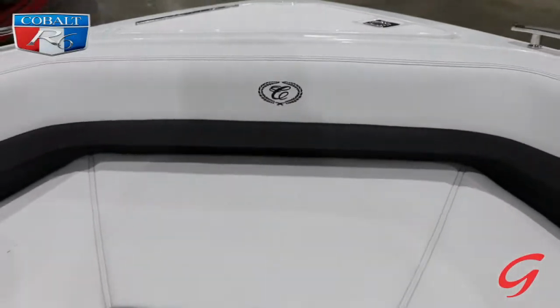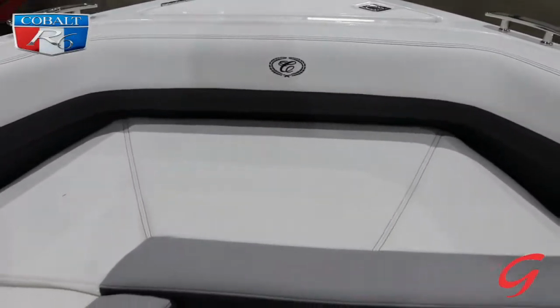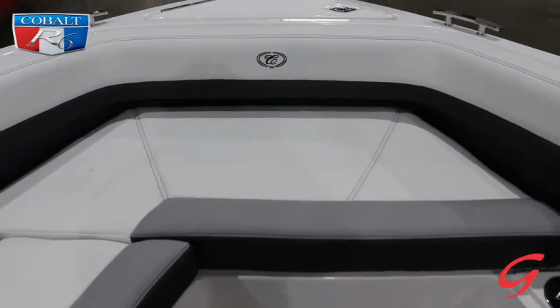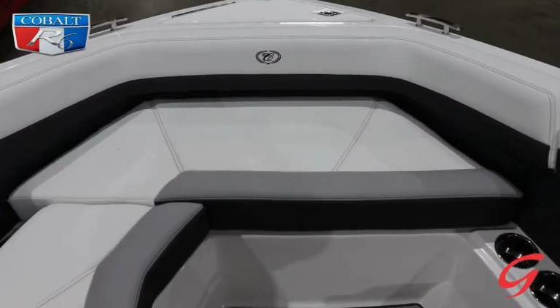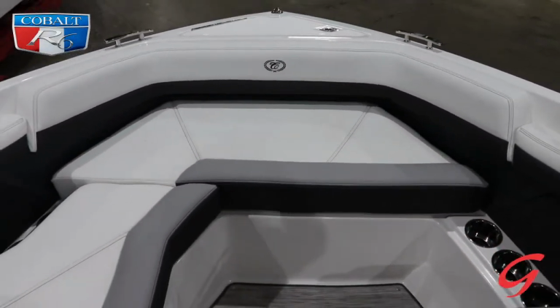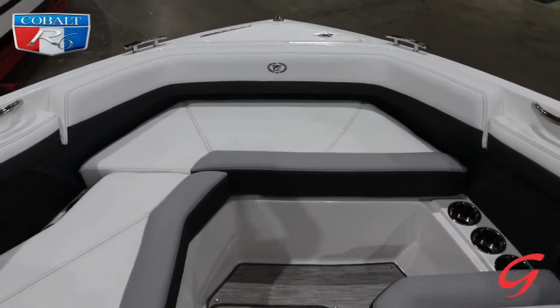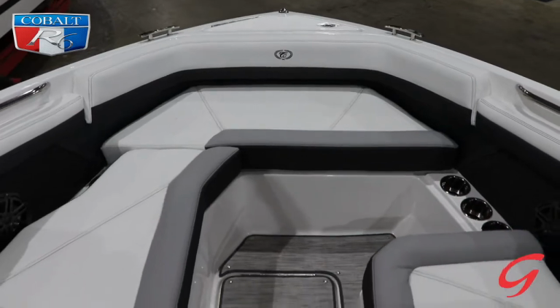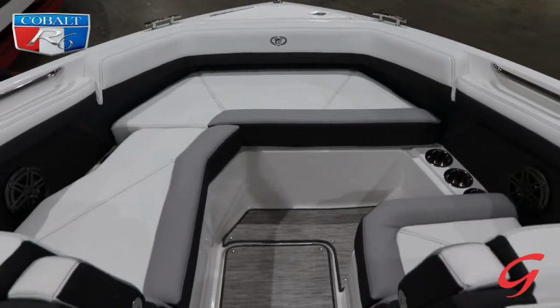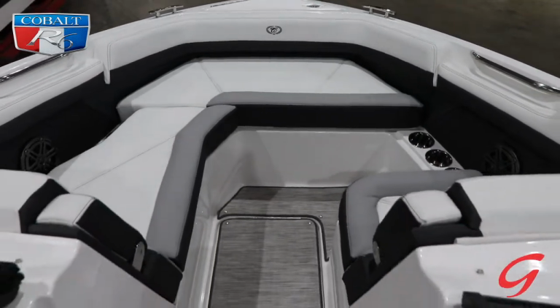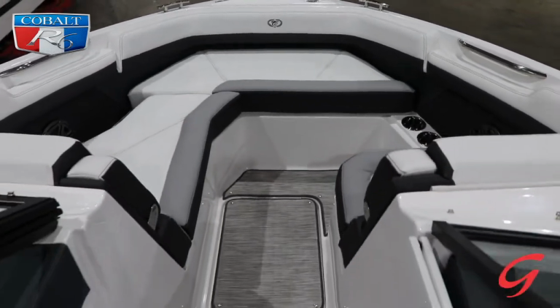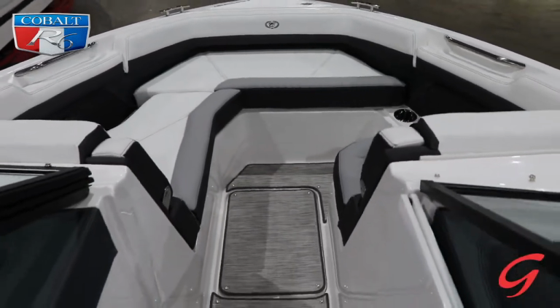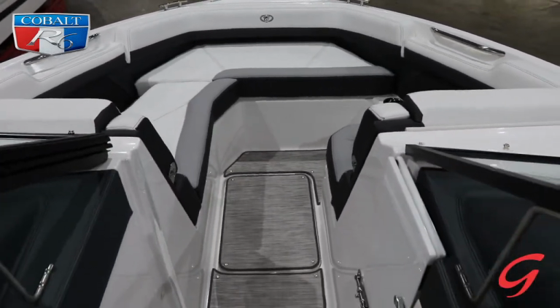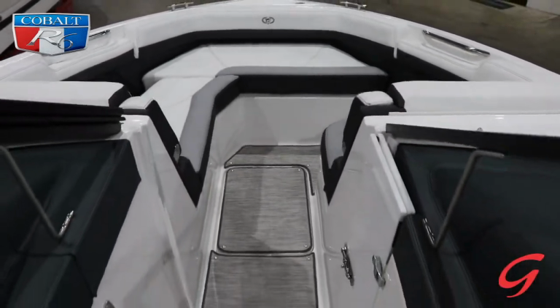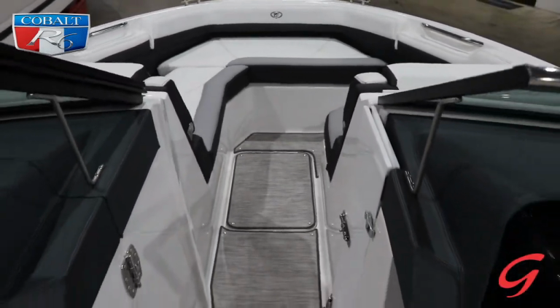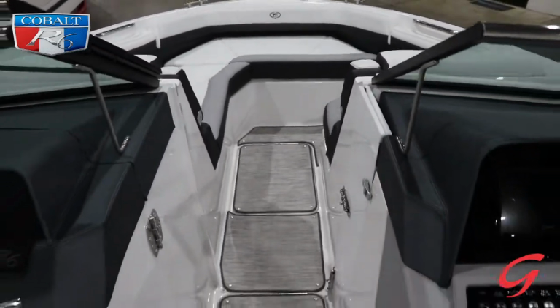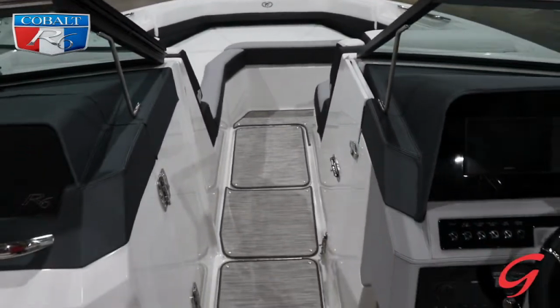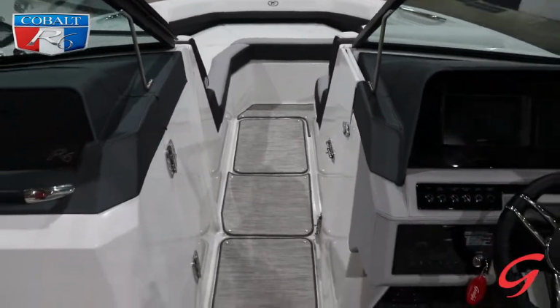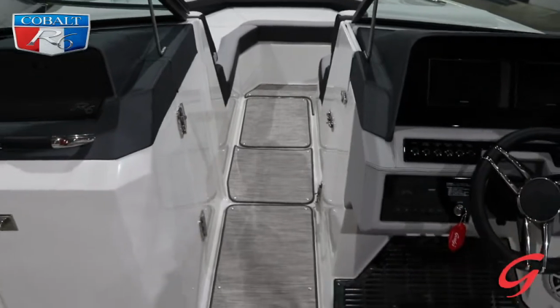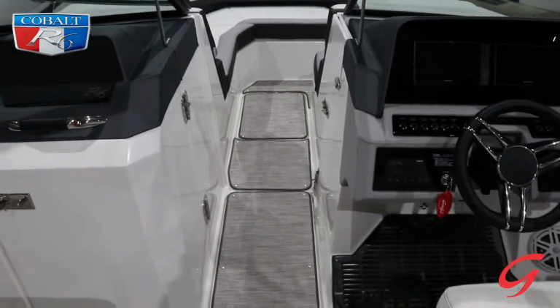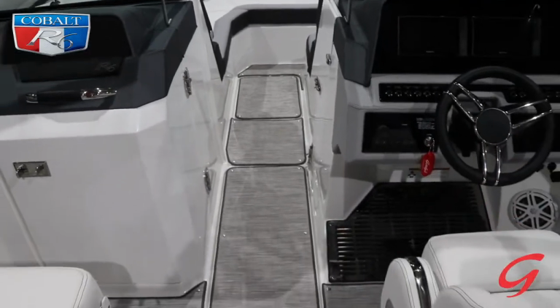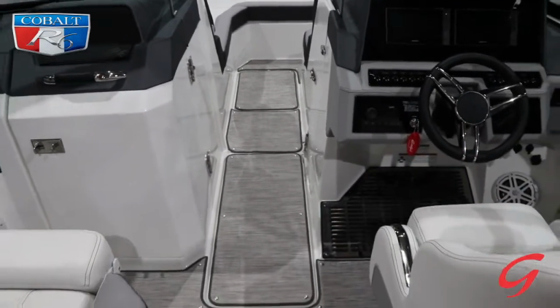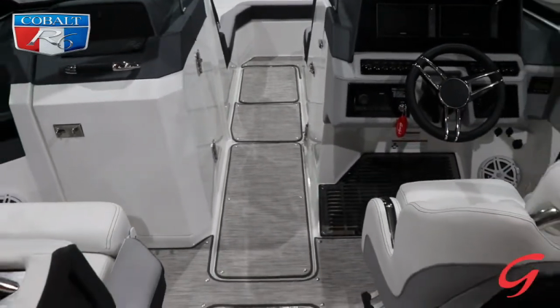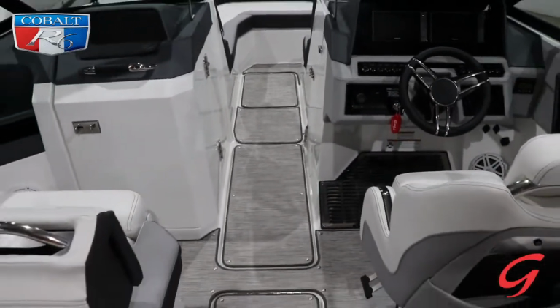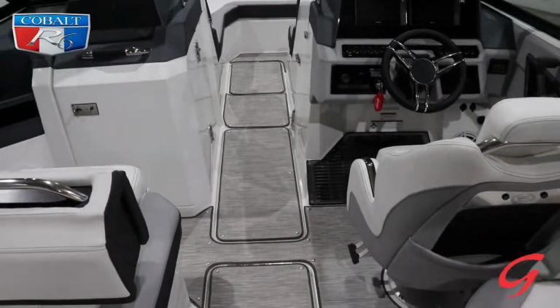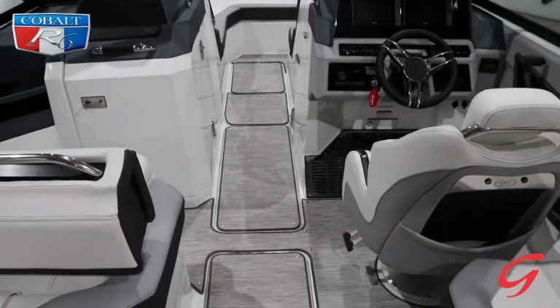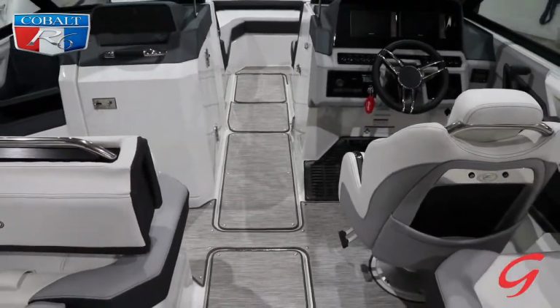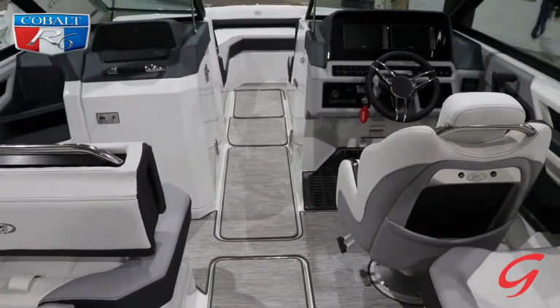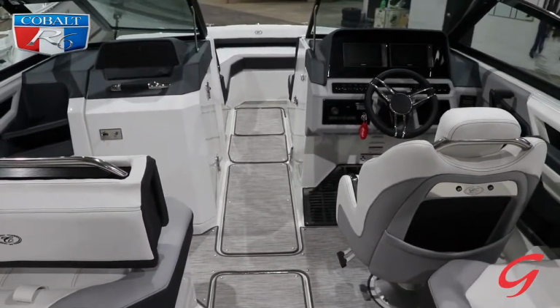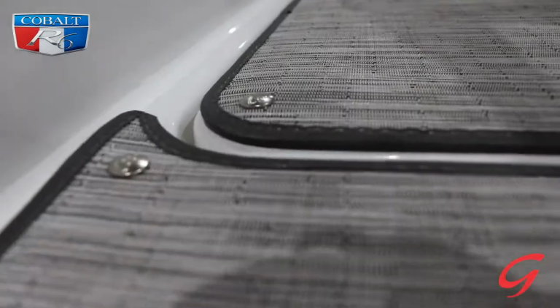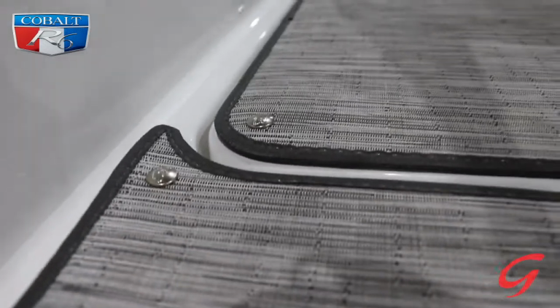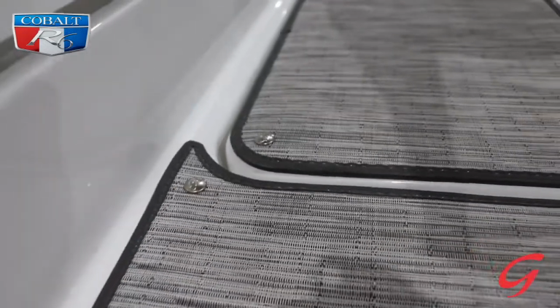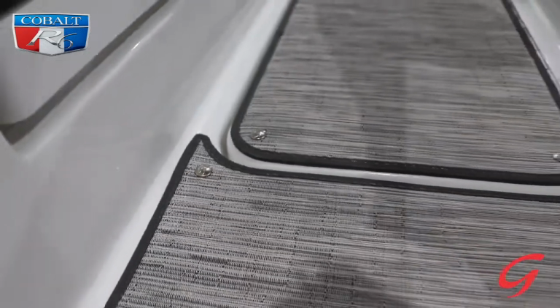Check out the floor storage on this boat — there are three separate compartments. You're not just limited to a ski locker; you've got extra room for fenders, all those water toys, as well as some extra space for an anchor or whatnot.